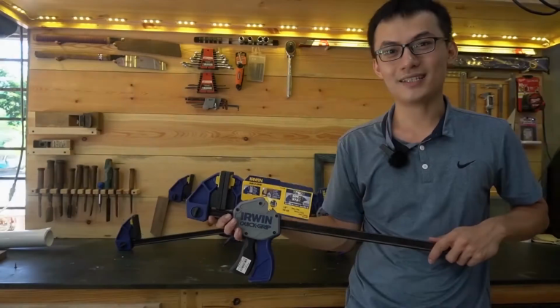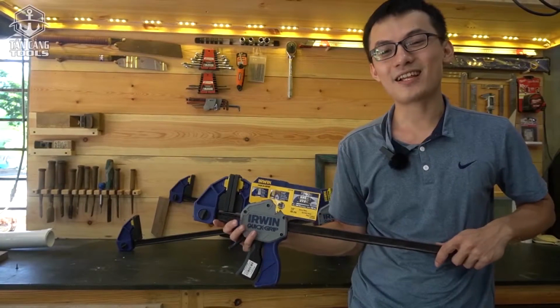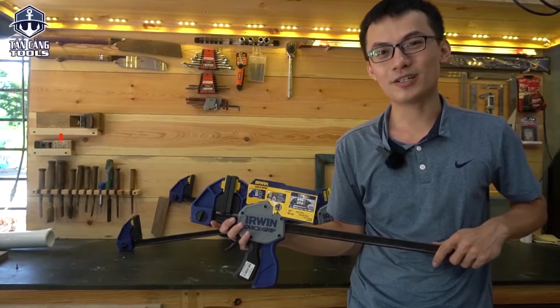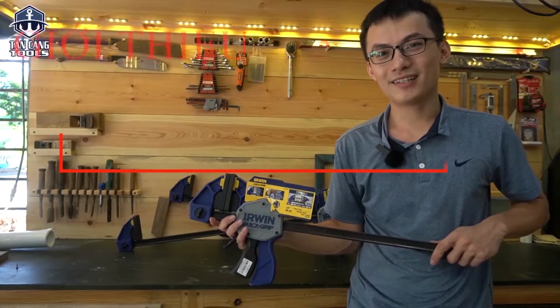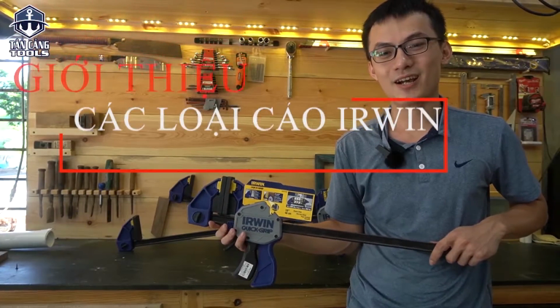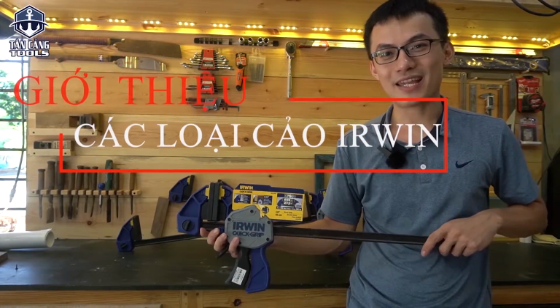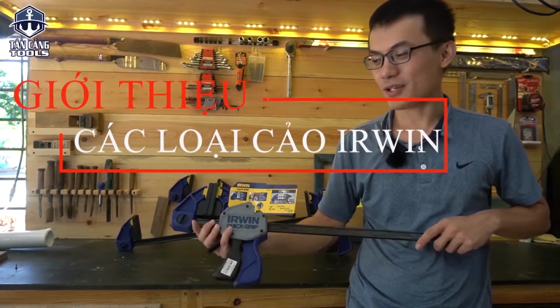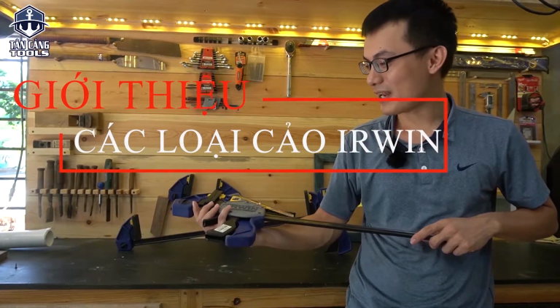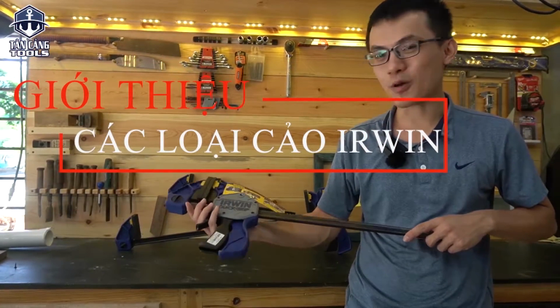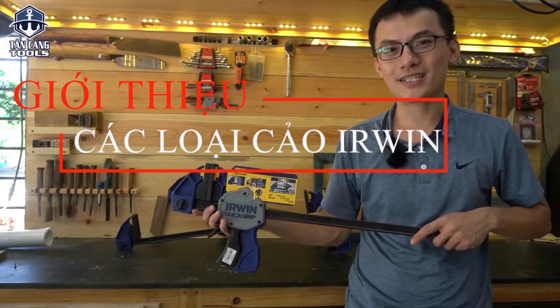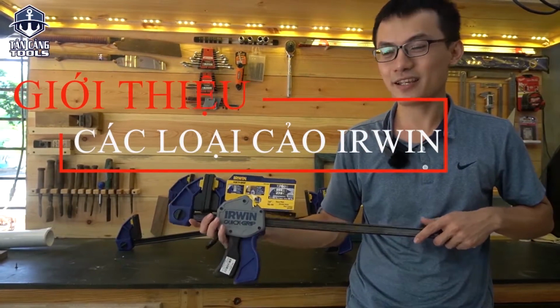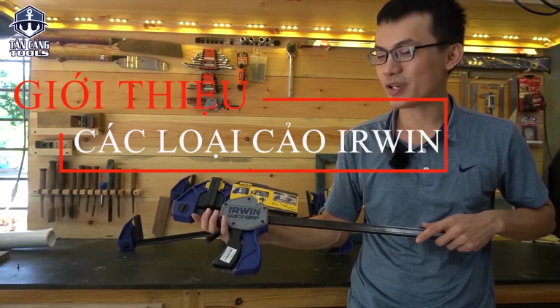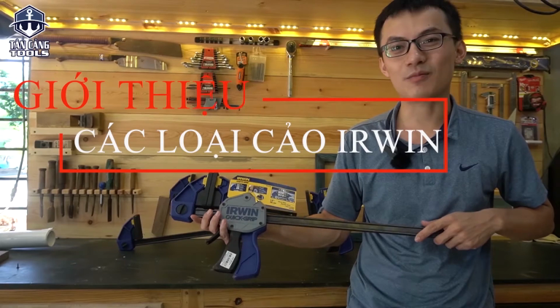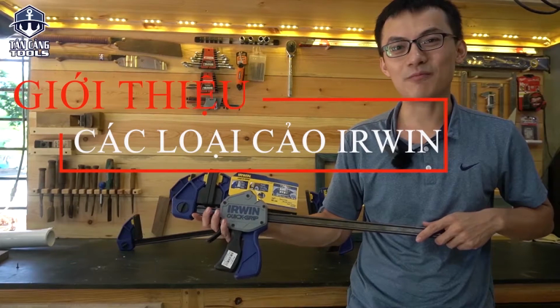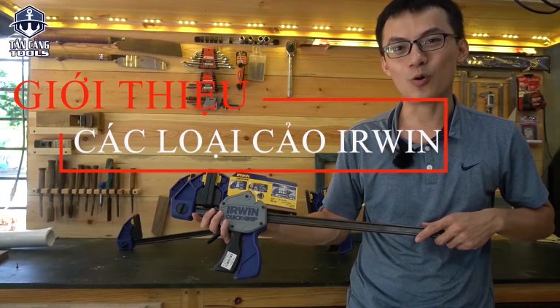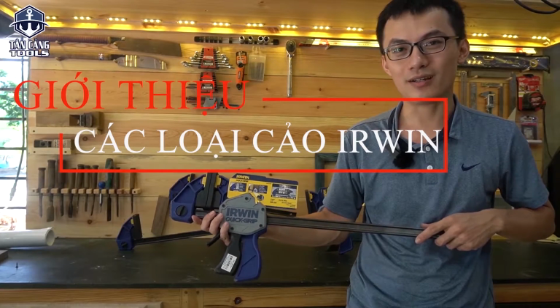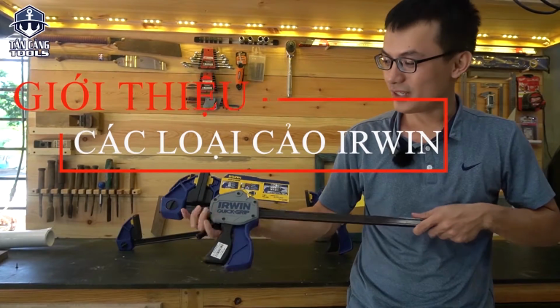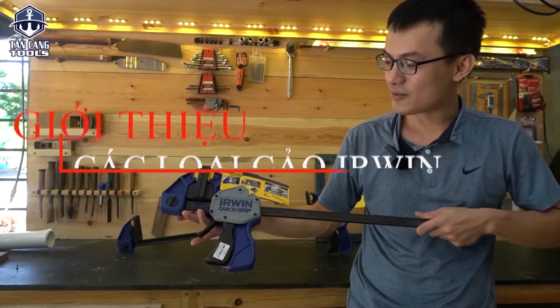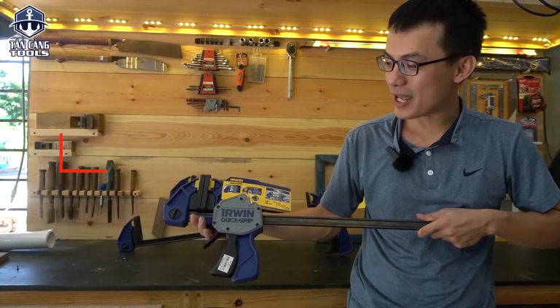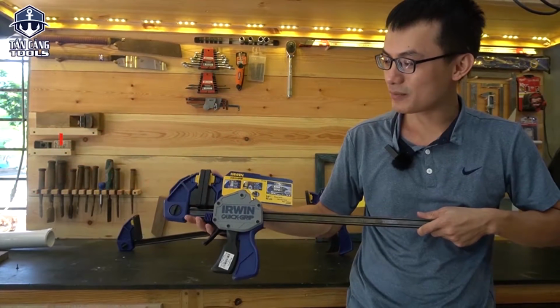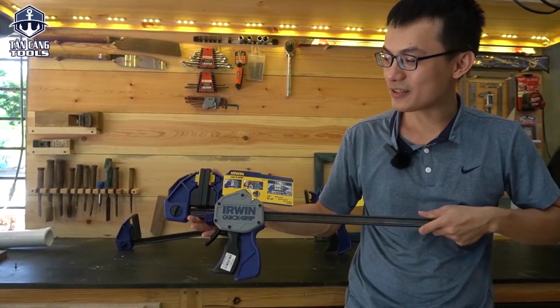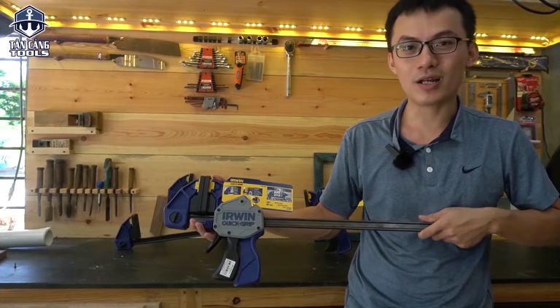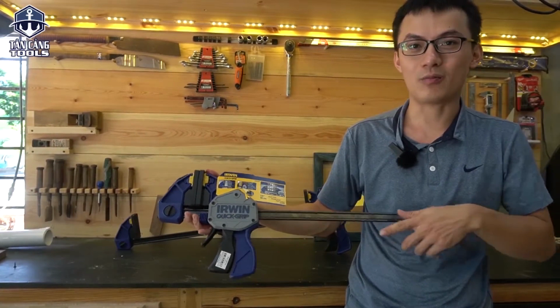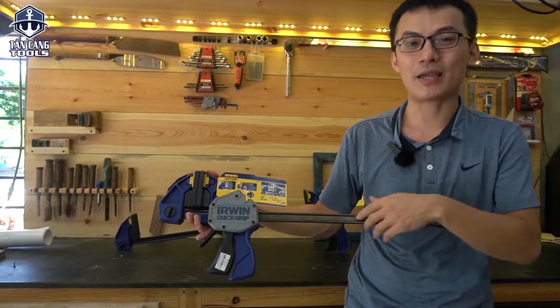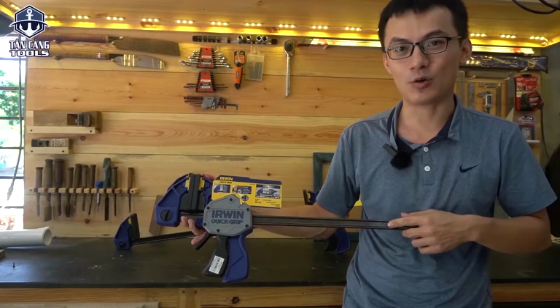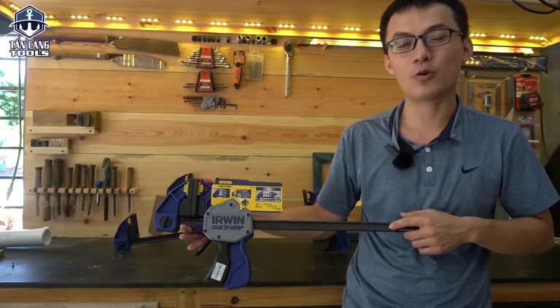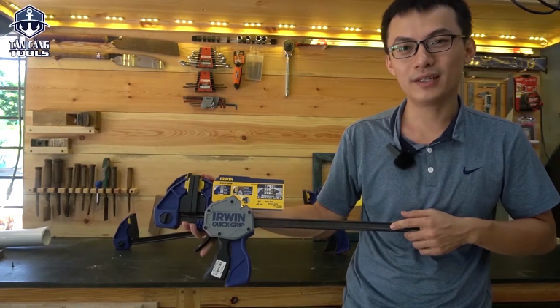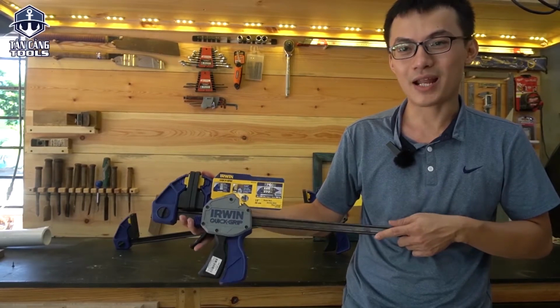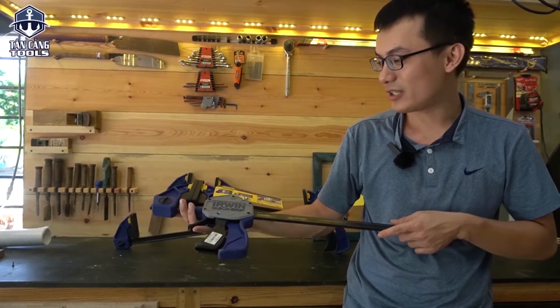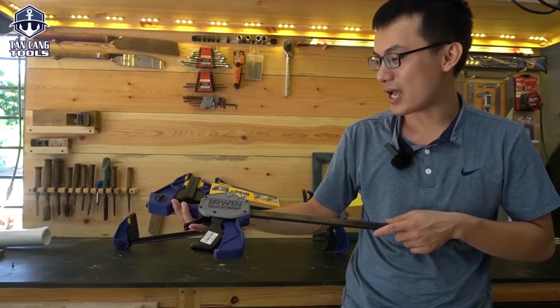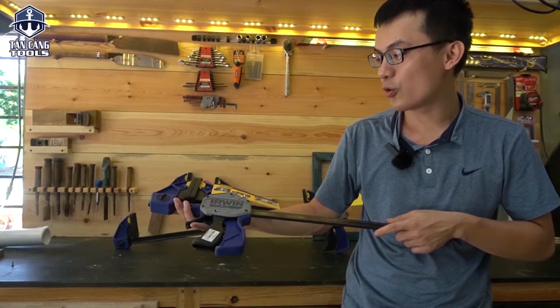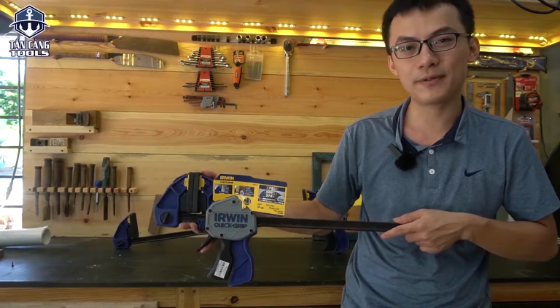Xin chào tất cả mọi người. Hôm nay bên mình lại tiếp tục một series giới thiệu về những dòng sản phẩm công cụ hỗ trợ. Sản phẩm hôm nay bên Tân Cản giới thiệu là dòng cảo kẹp nhanh của hãng Irwin, dòng này gọi là Quick Grip.